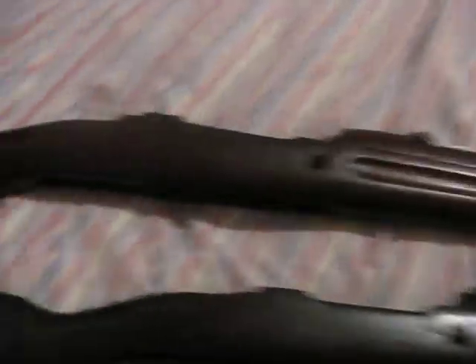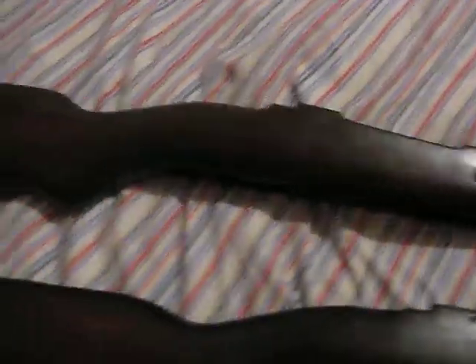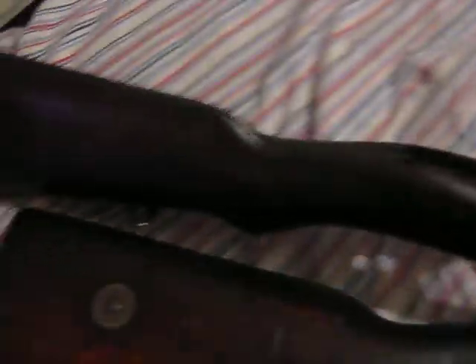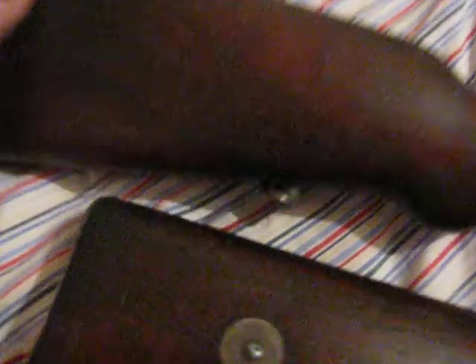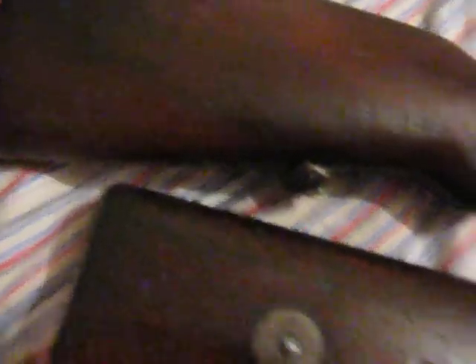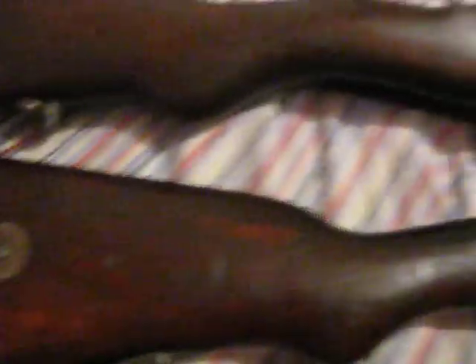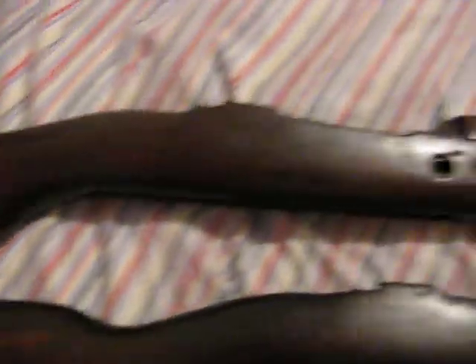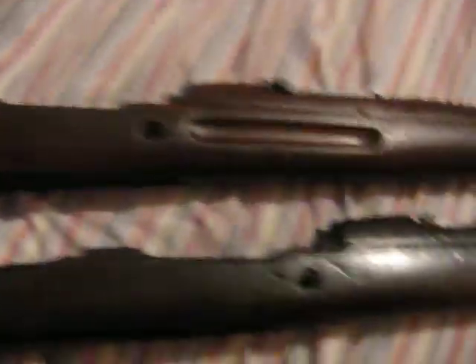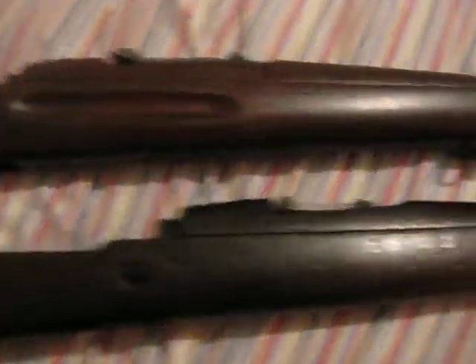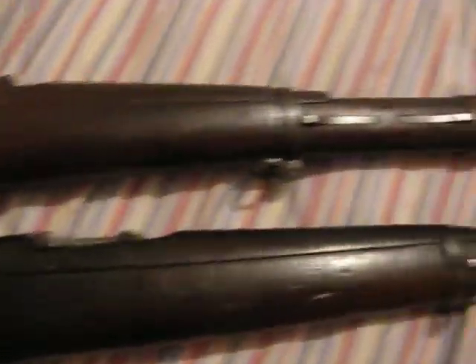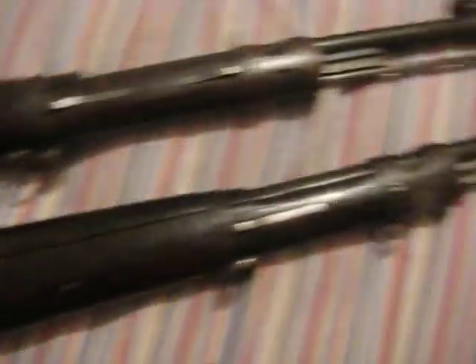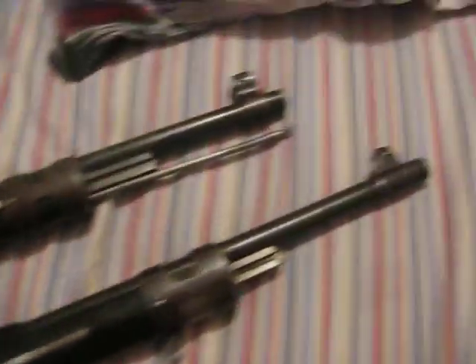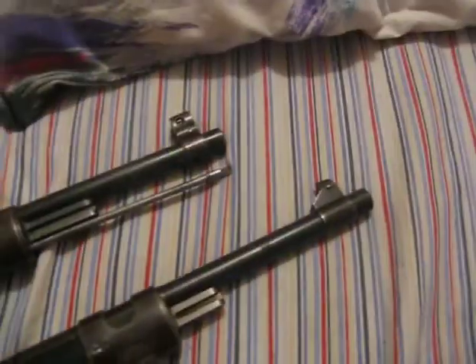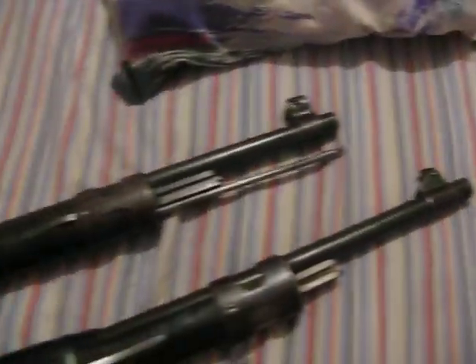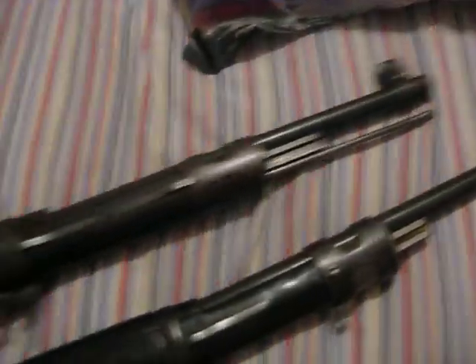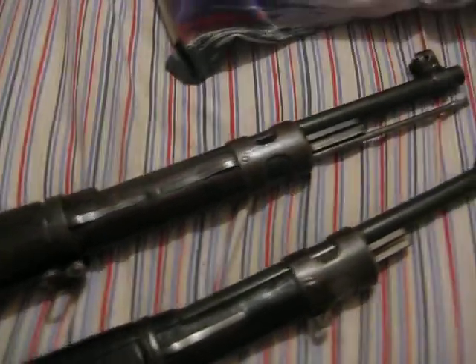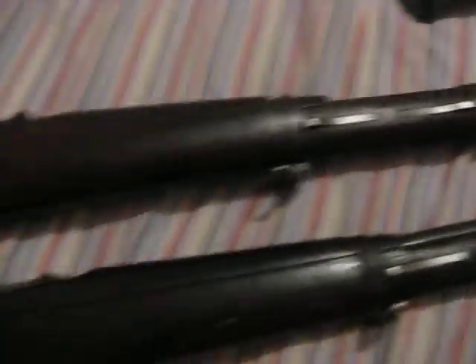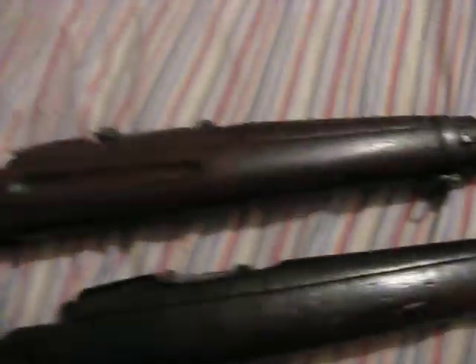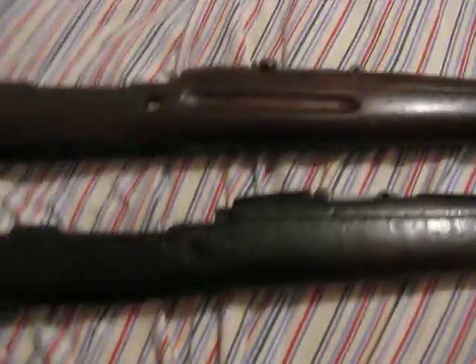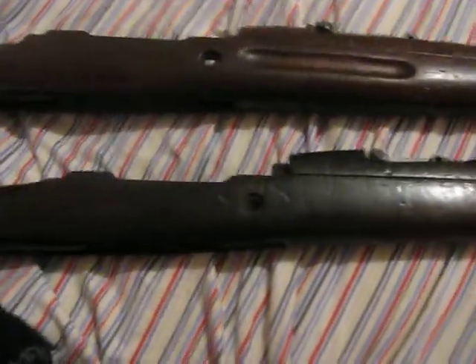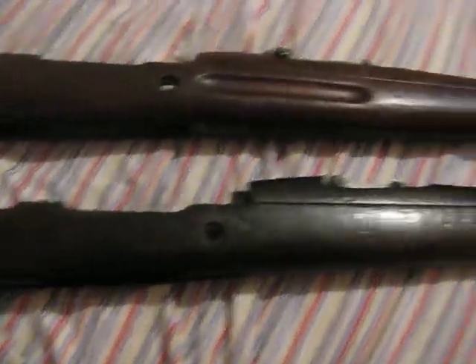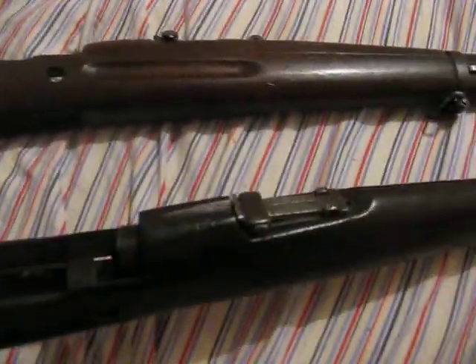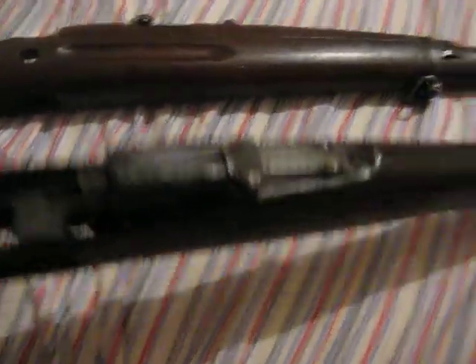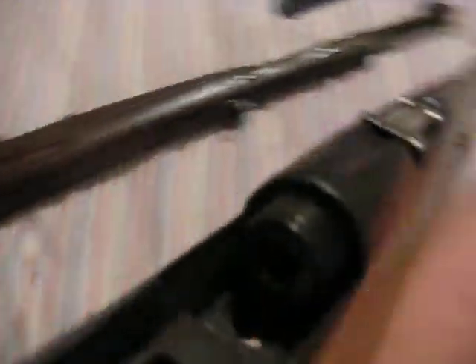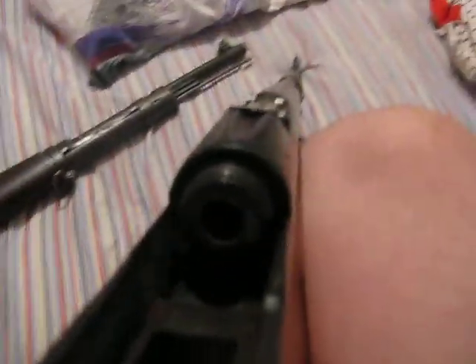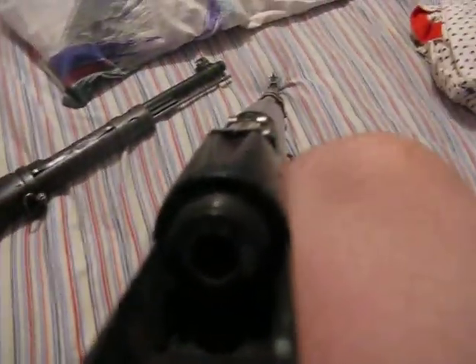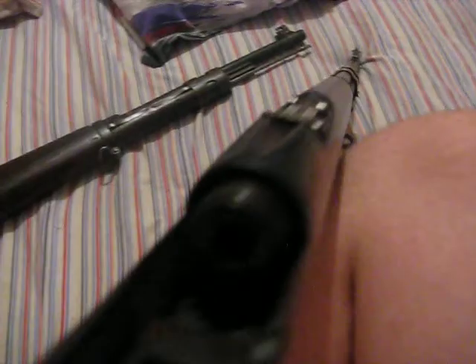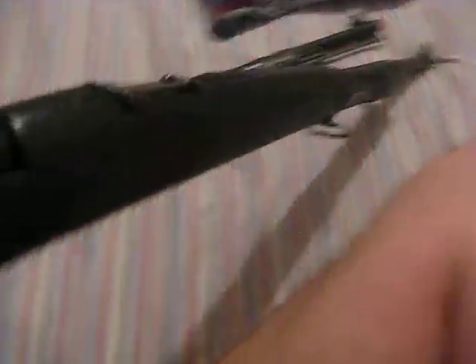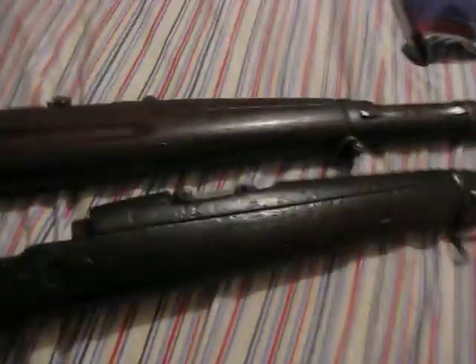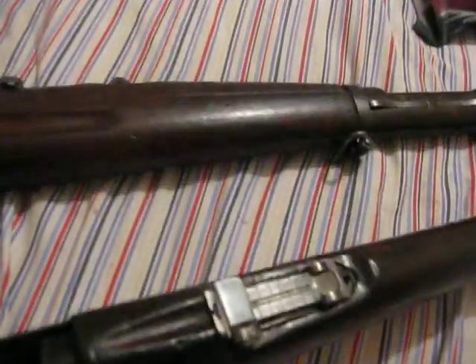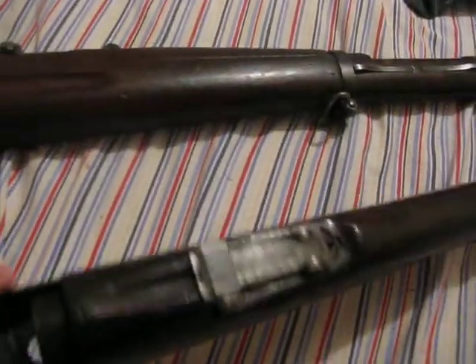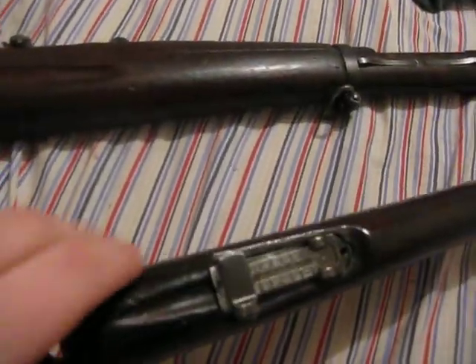I believe that stands for Century Arms International, St. Albans — something like that. Anyways, could you guys ID this for me? These guns I believe are similar; they're made from the same company. Adjustable sights.